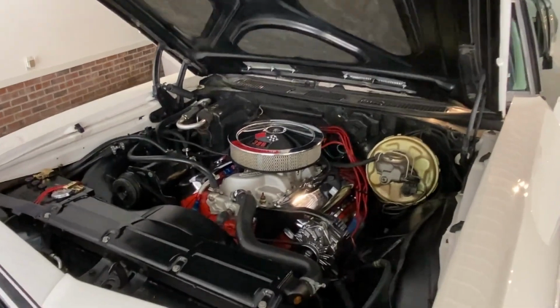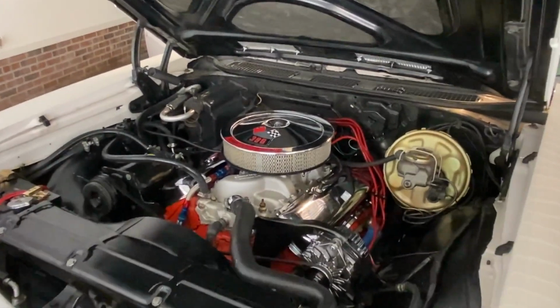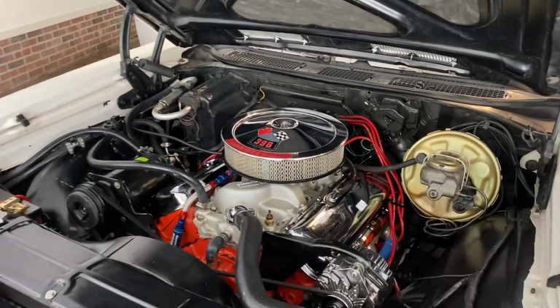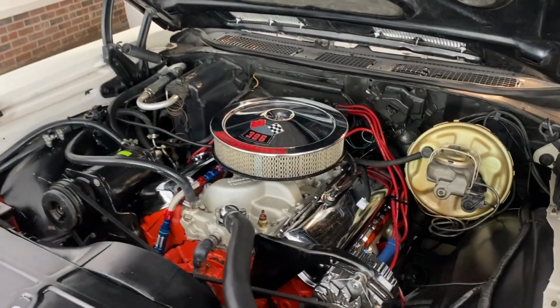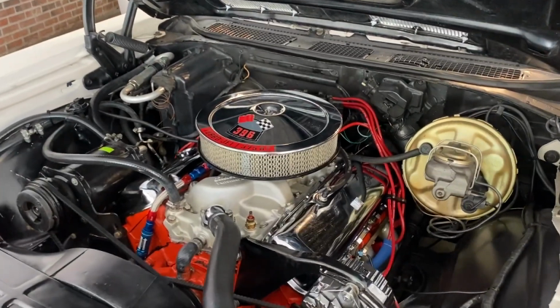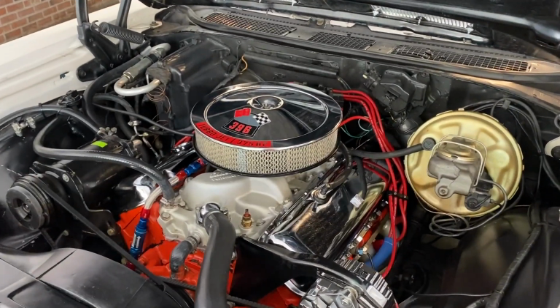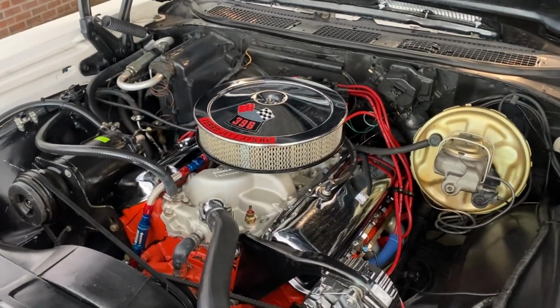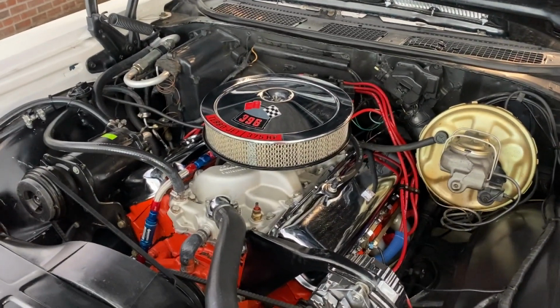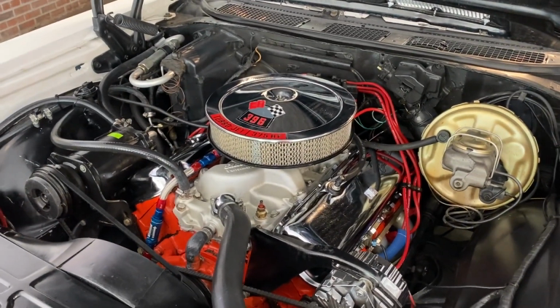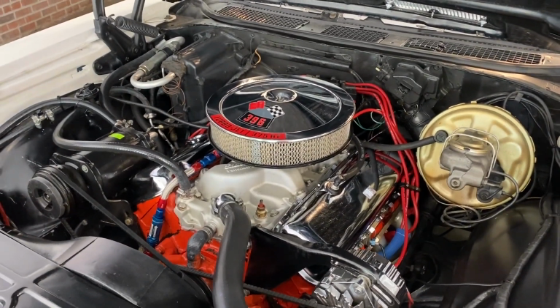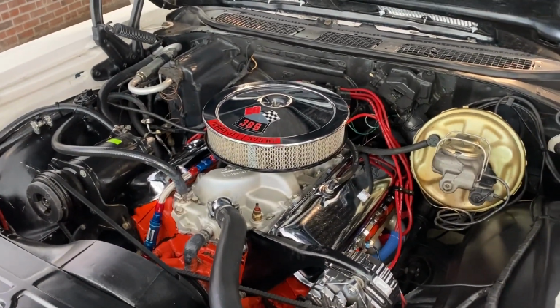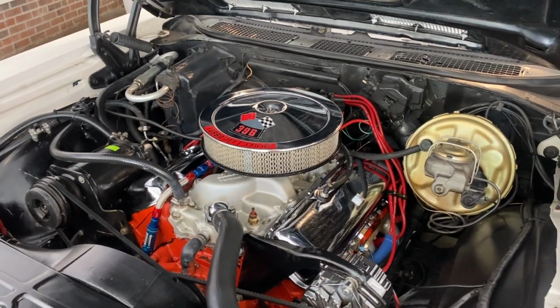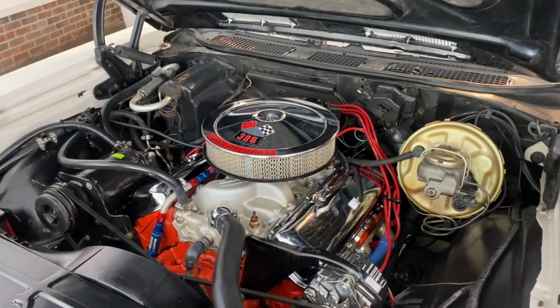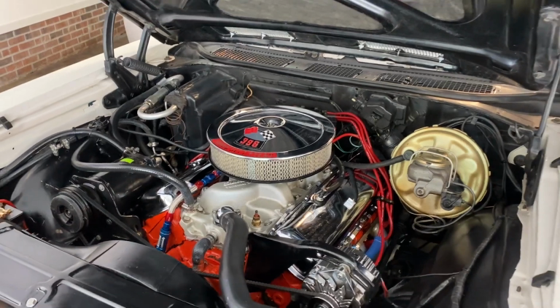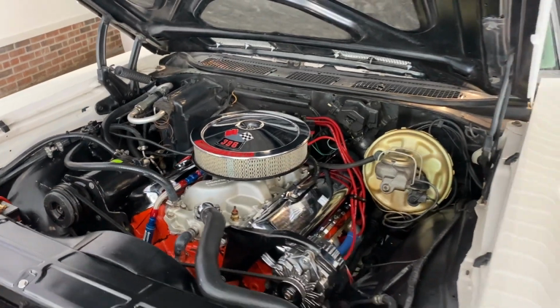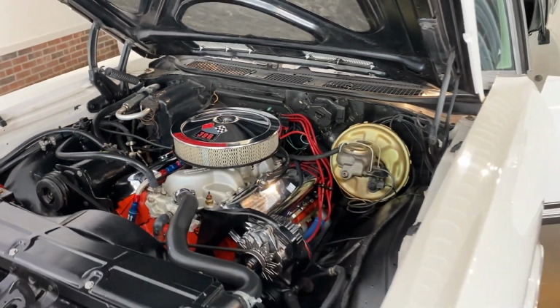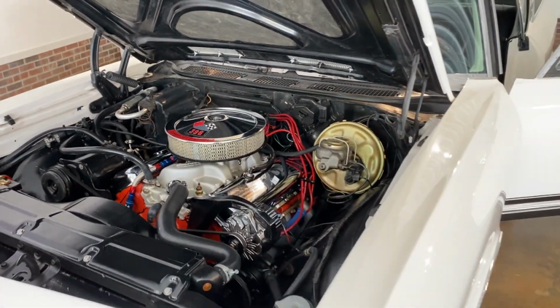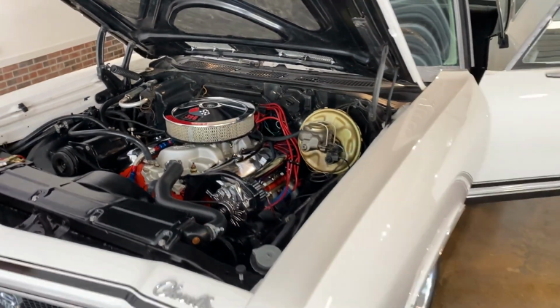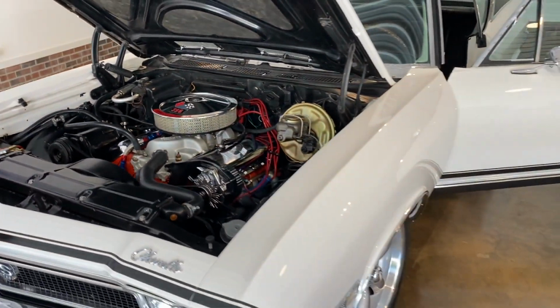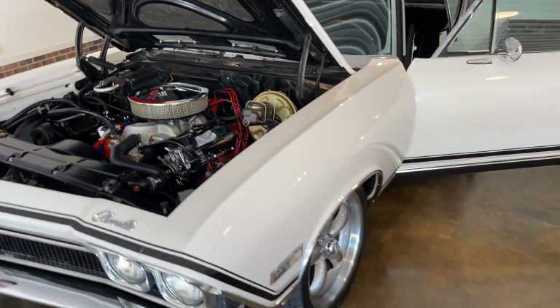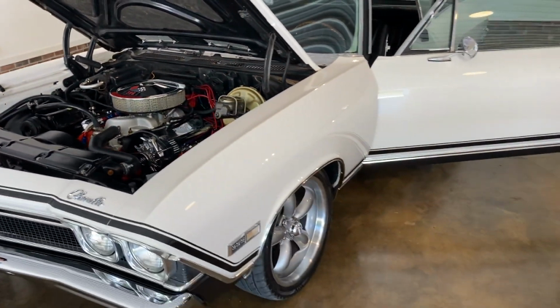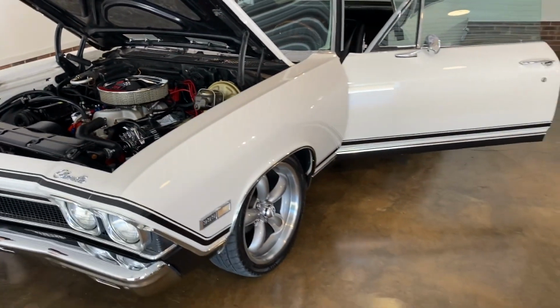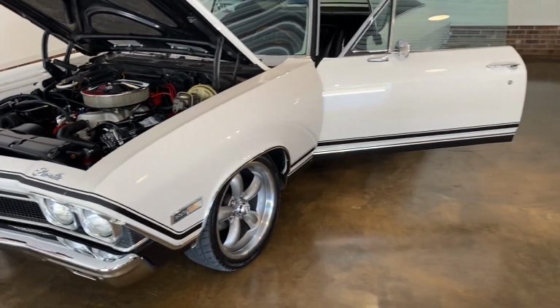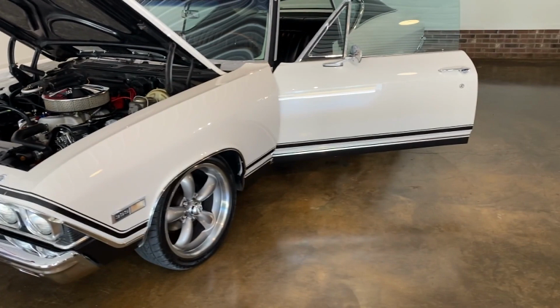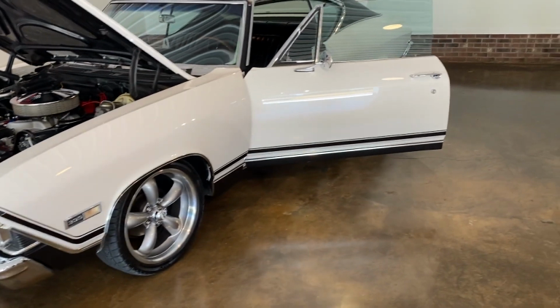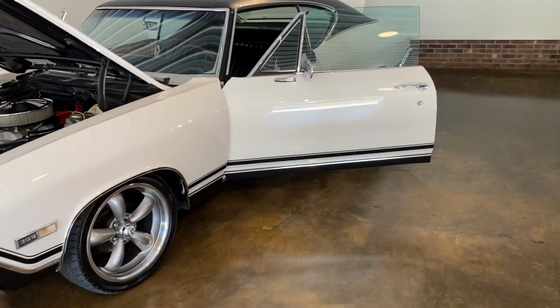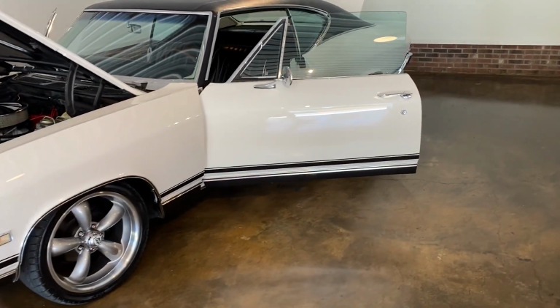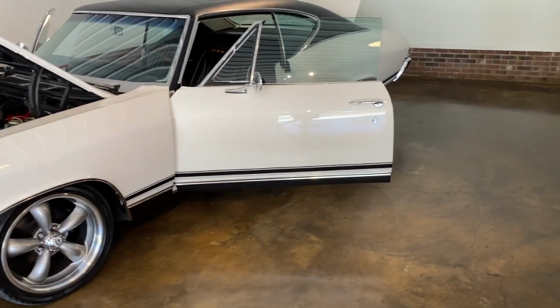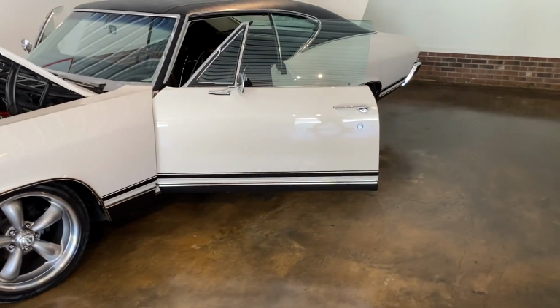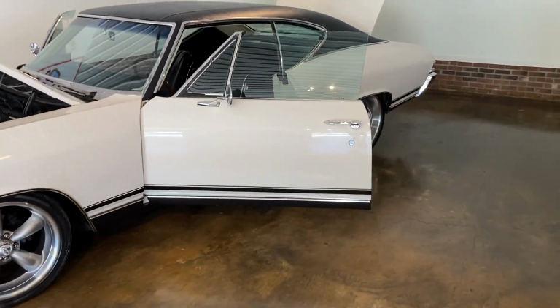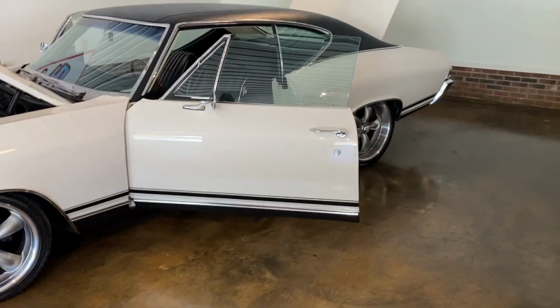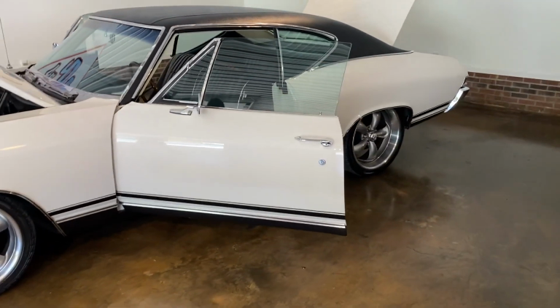This is a true 138 Ben code. If you notice it's got factory air, power disc front brakes, power steering. I know it badges as a 375 on the breather, but it's actually a 325 horse car.